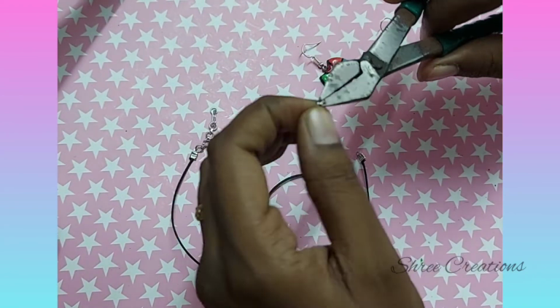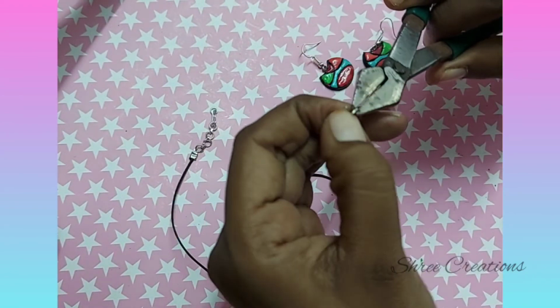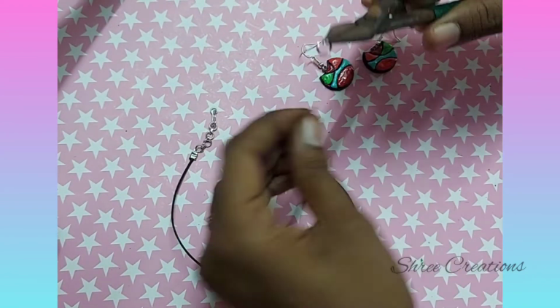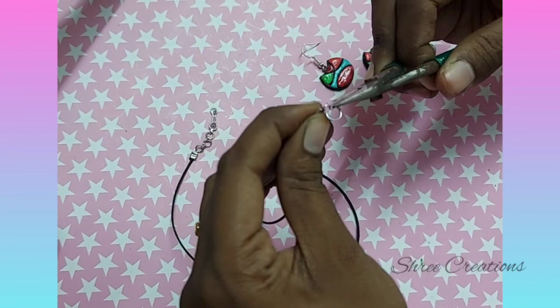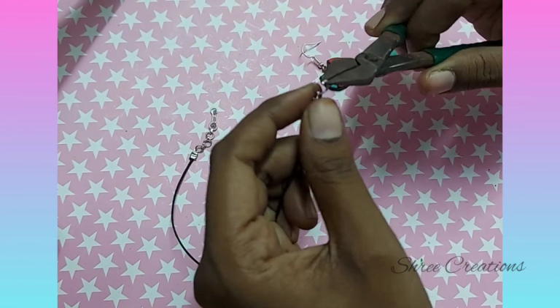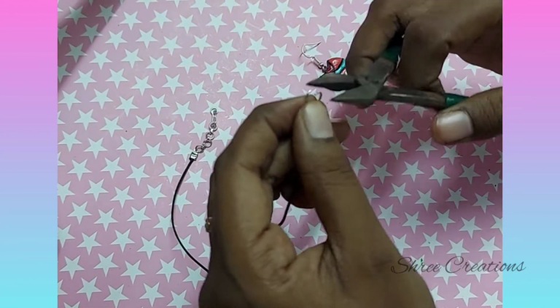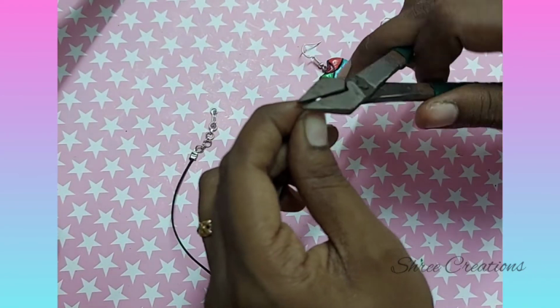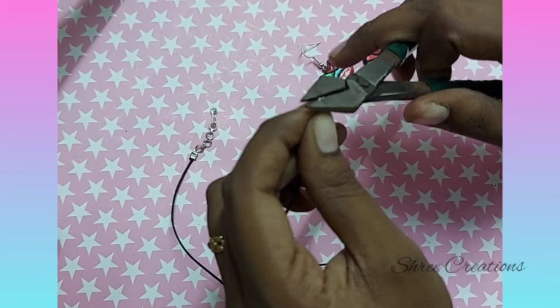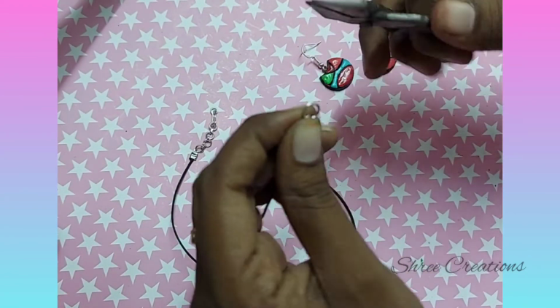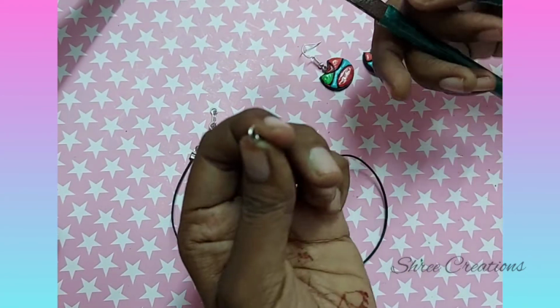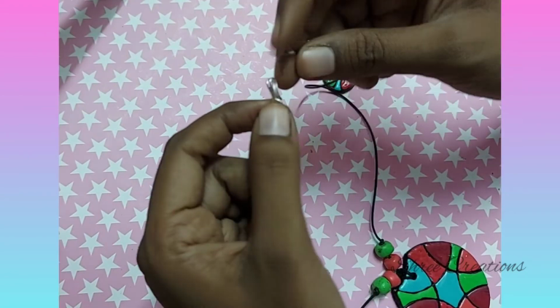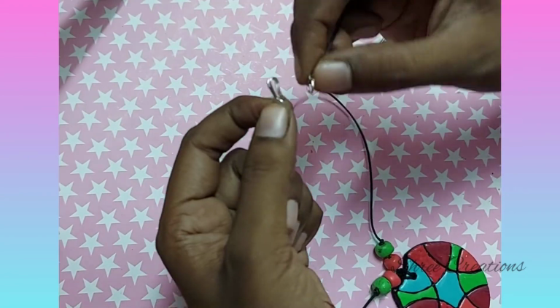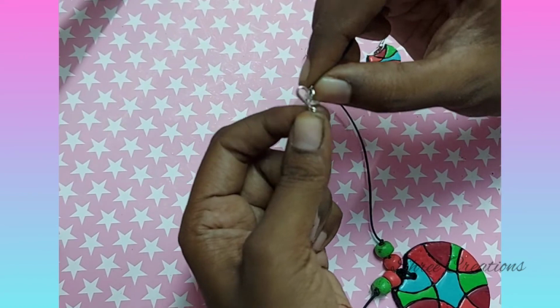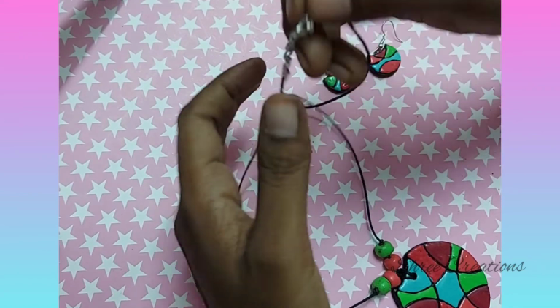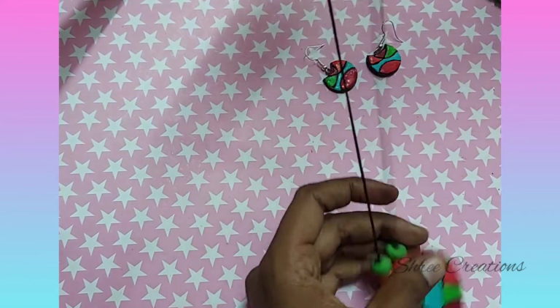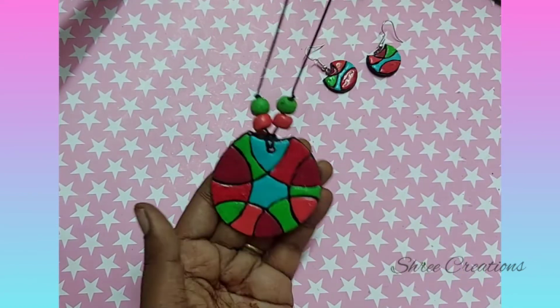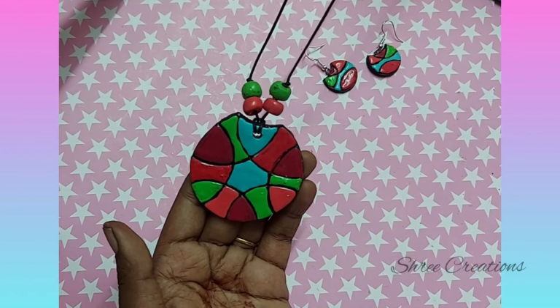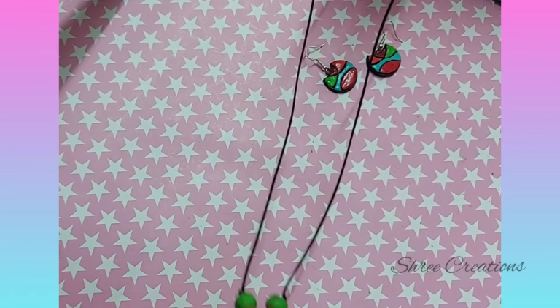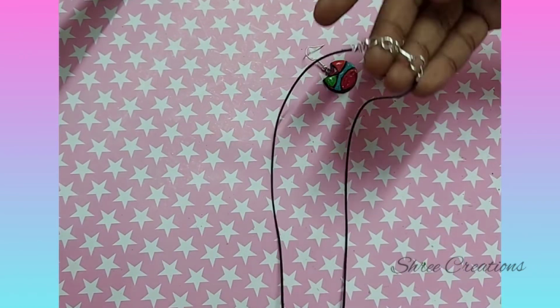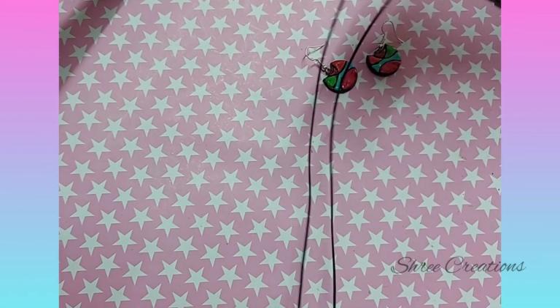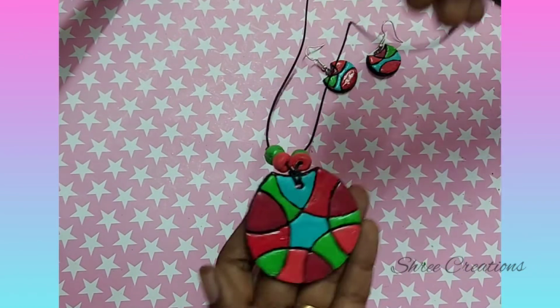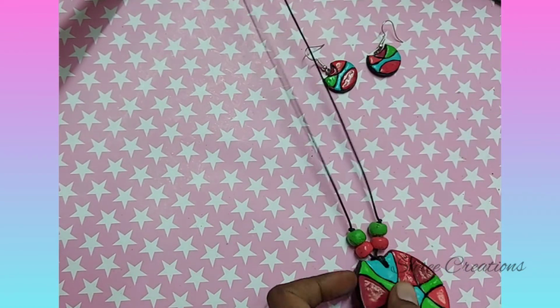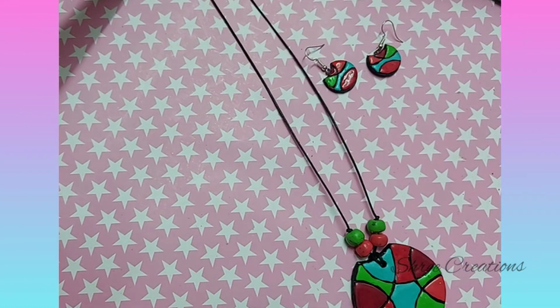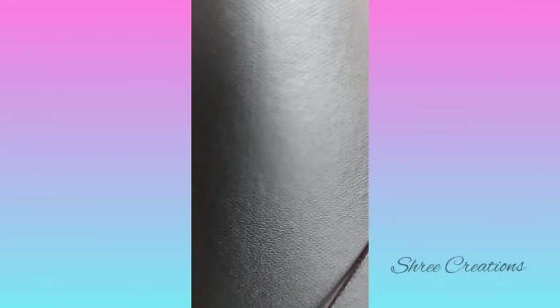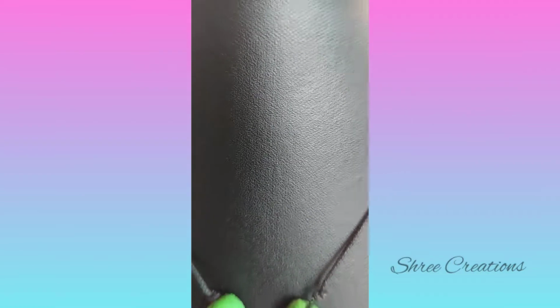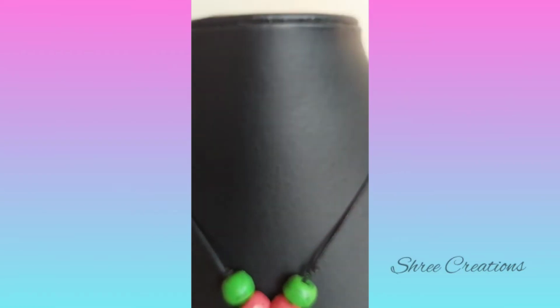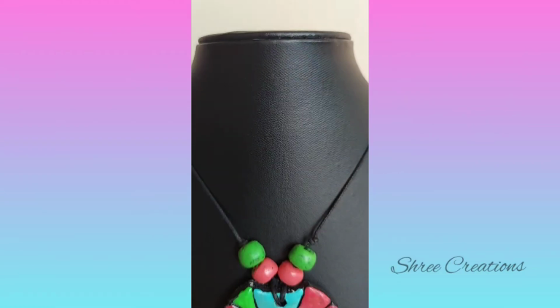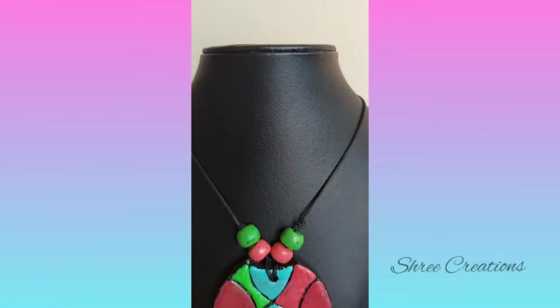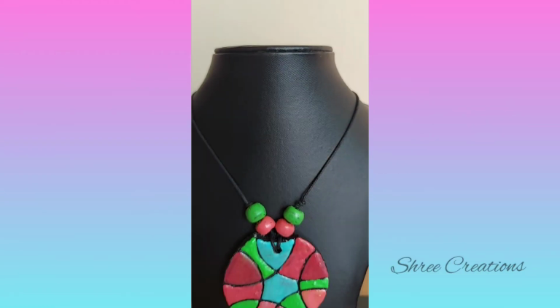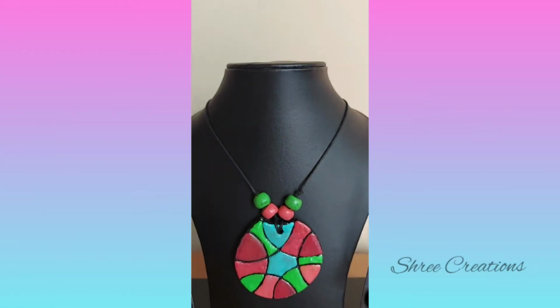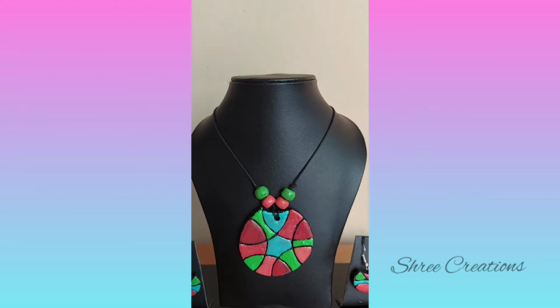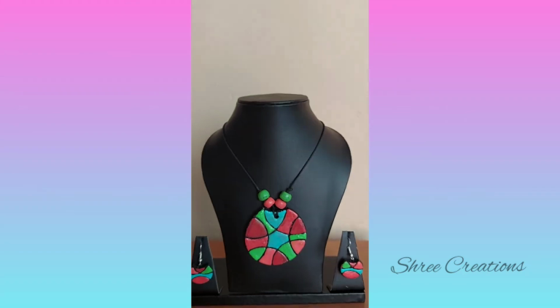I hope you will love to make this simple jewelry. Give your reviews and feedback in the comment section. Thank you for watching!